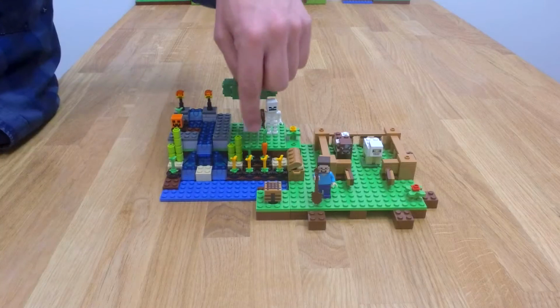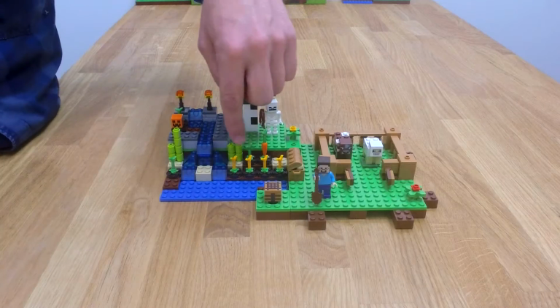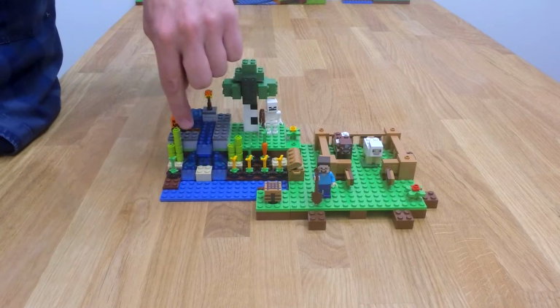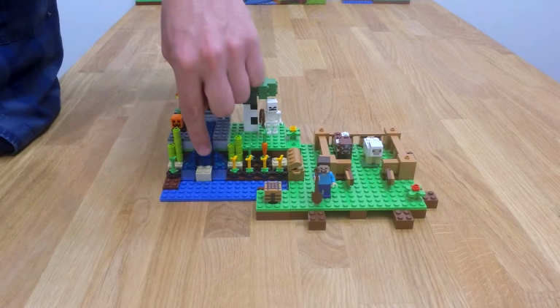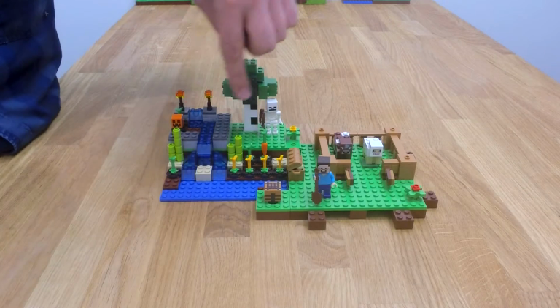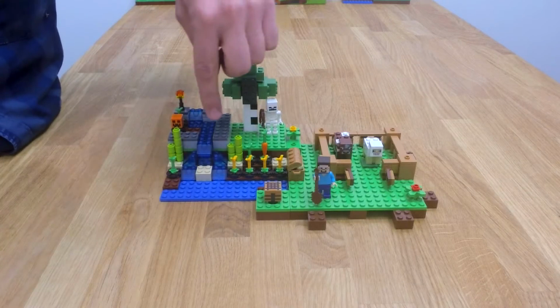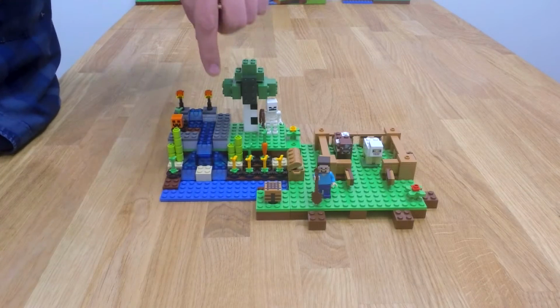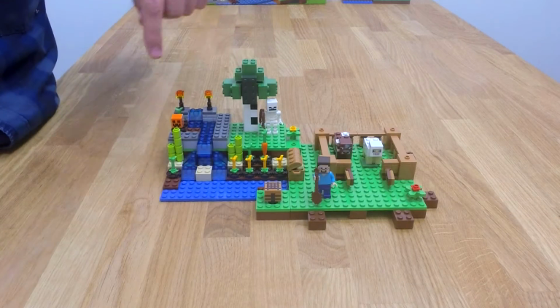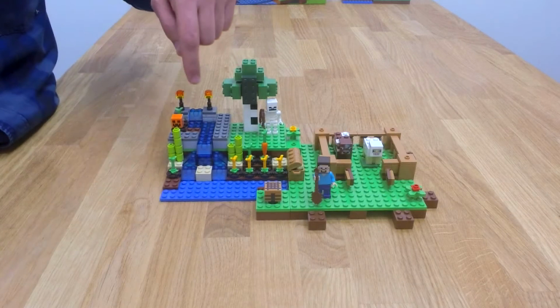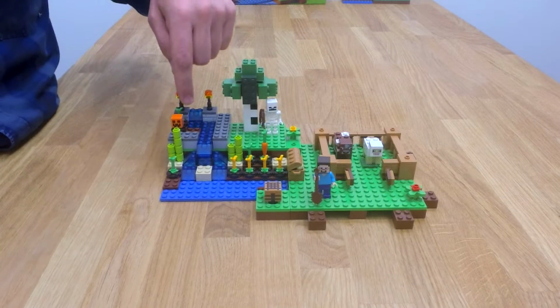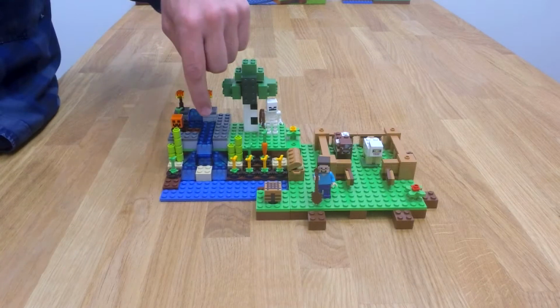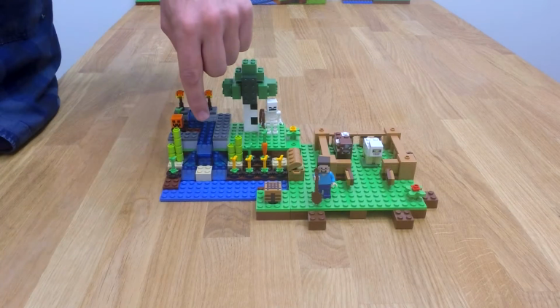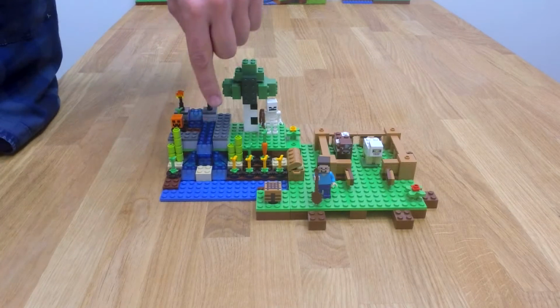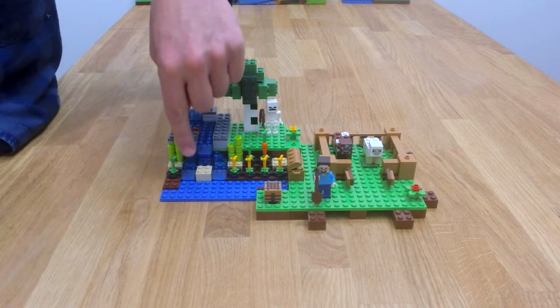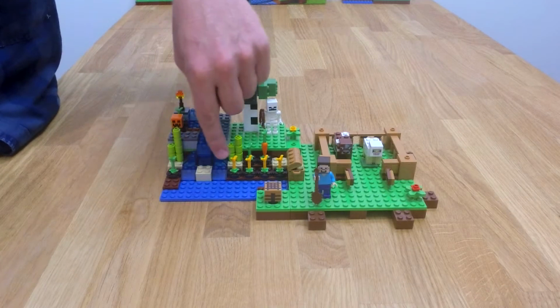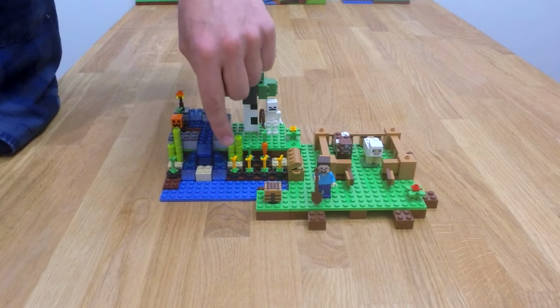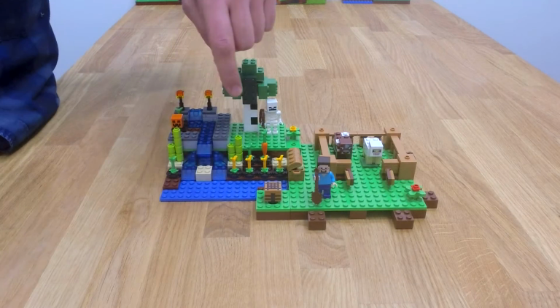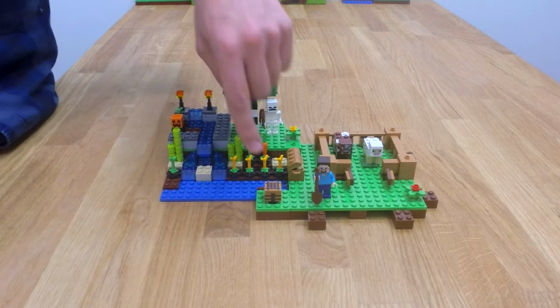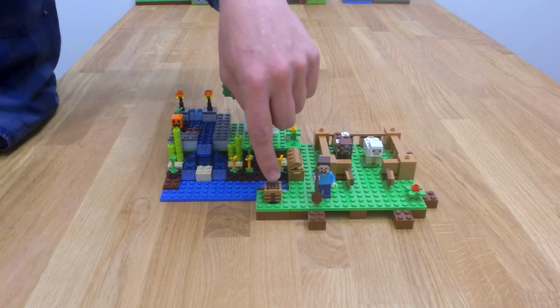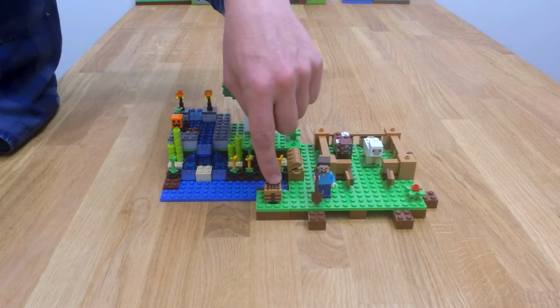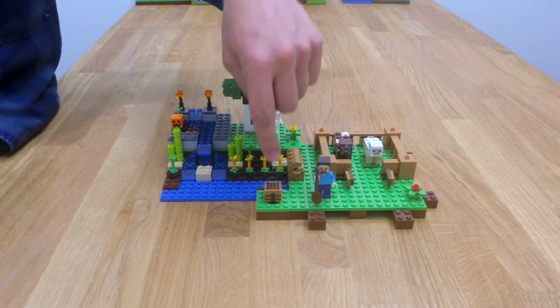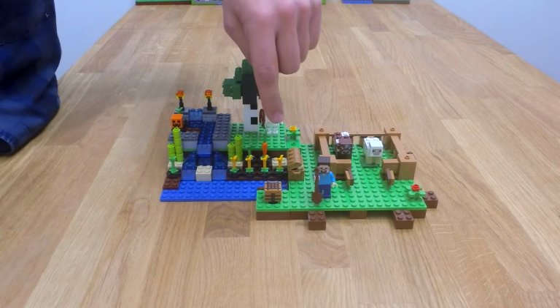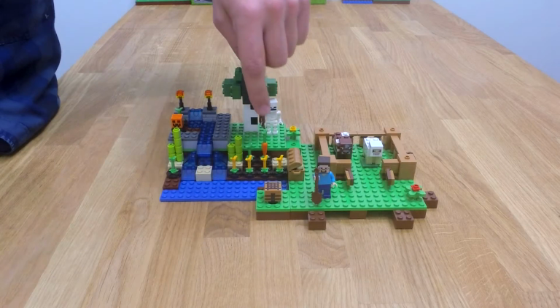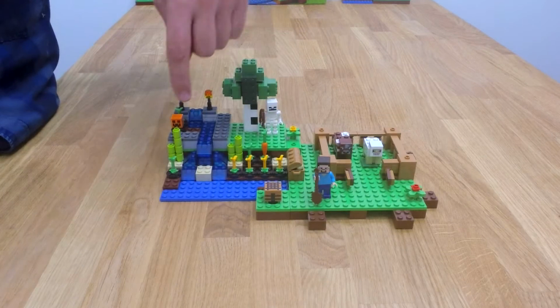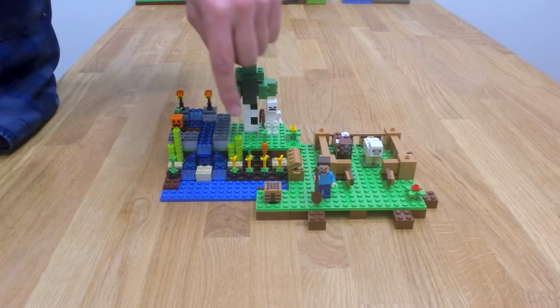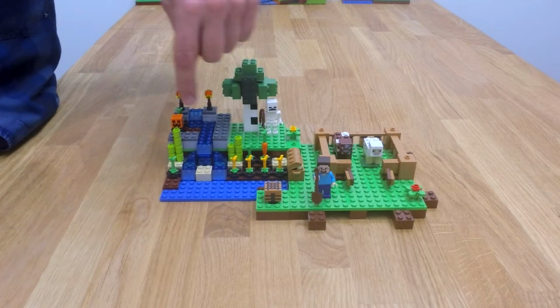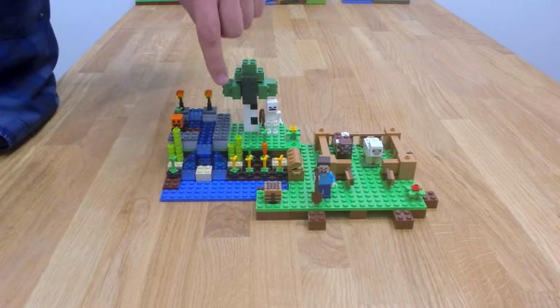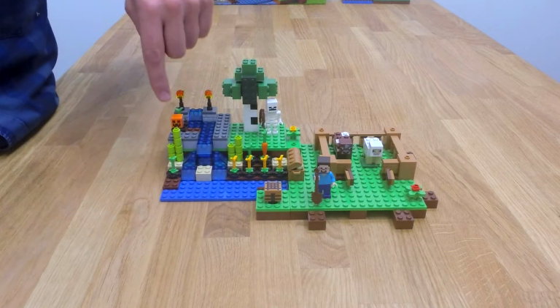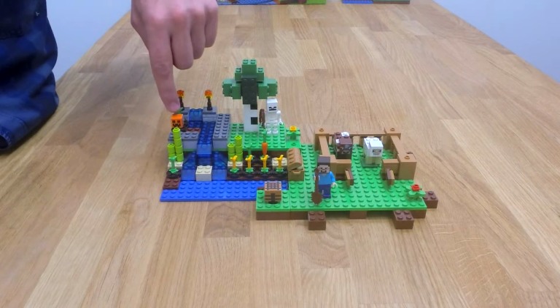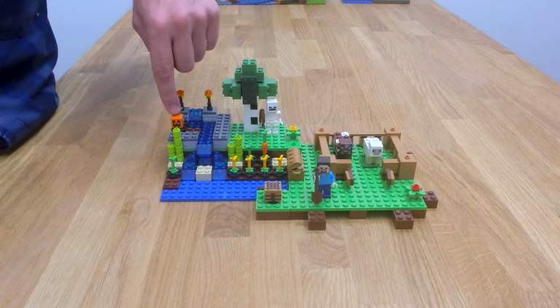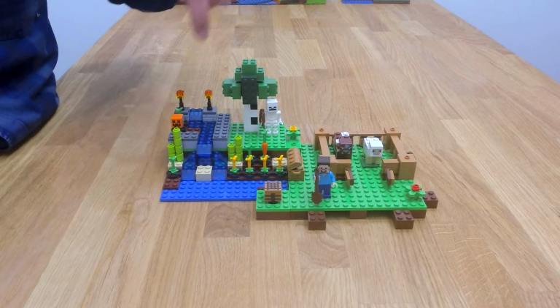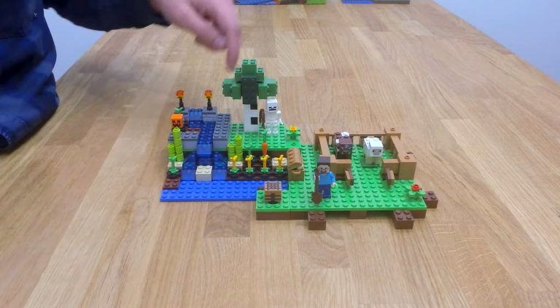The skeleton is lurking in the shade of this tree. Here you have some farming going on and there's a nice stream running through here. And here's his crafting table which he can make stuff with. And here's the pumpkin head.